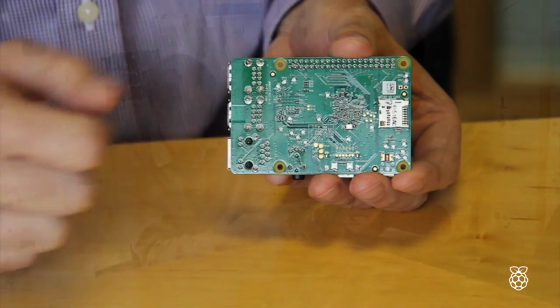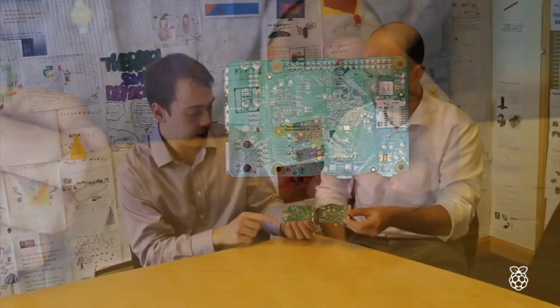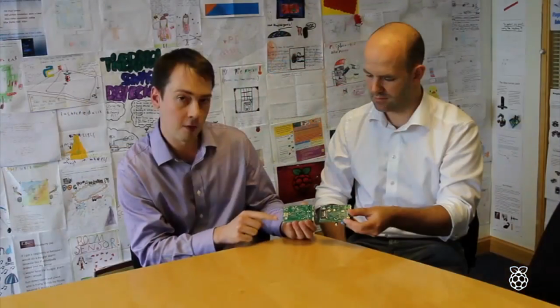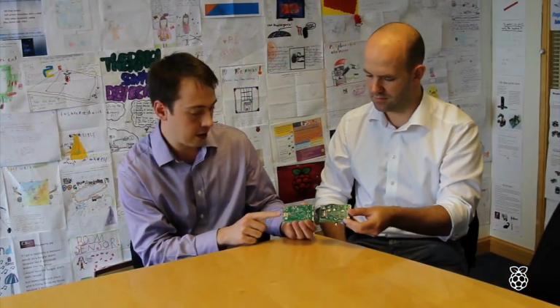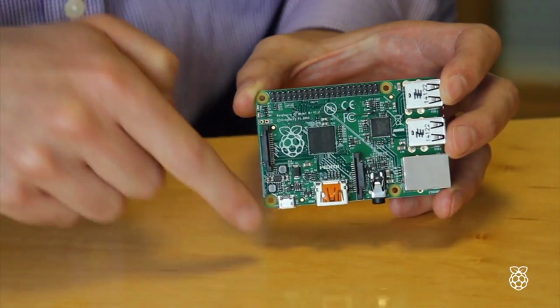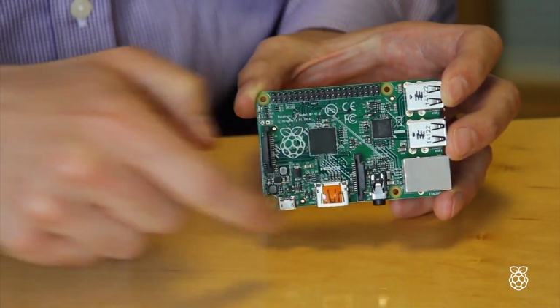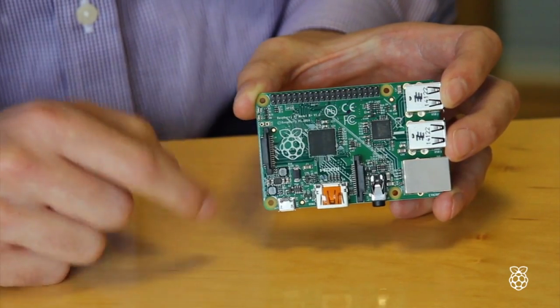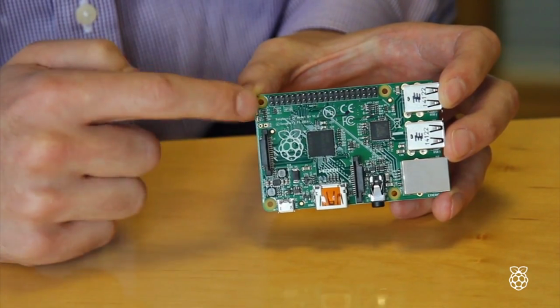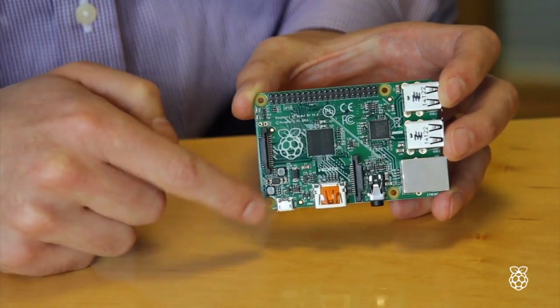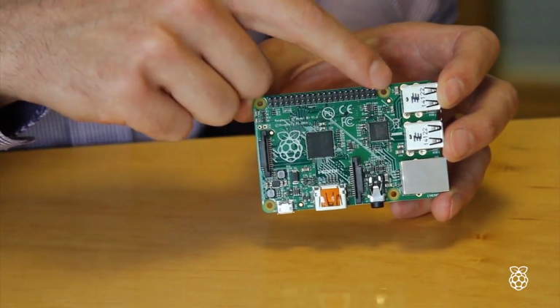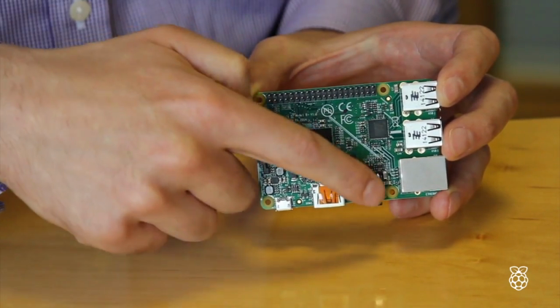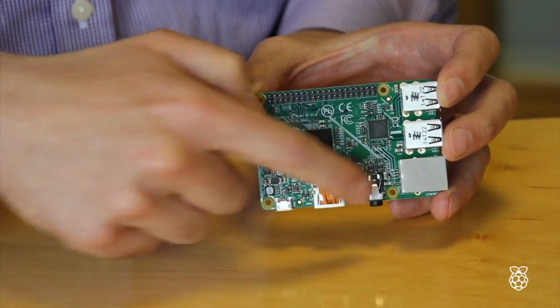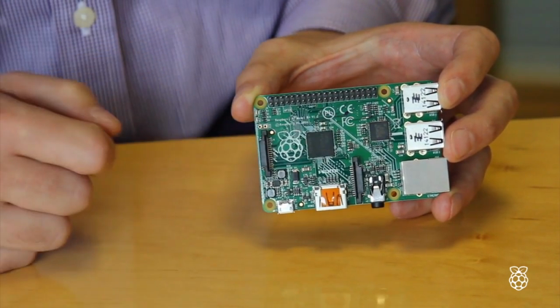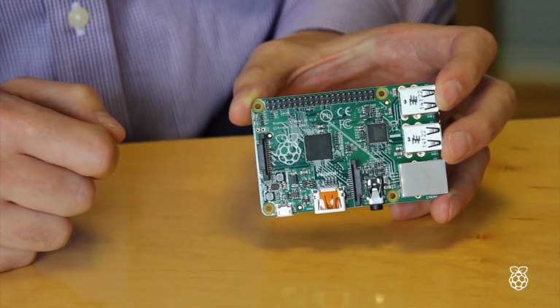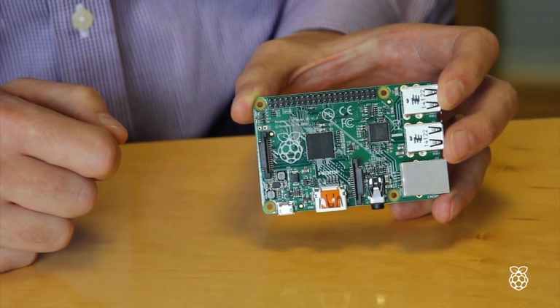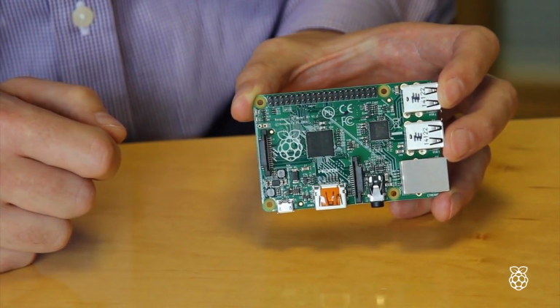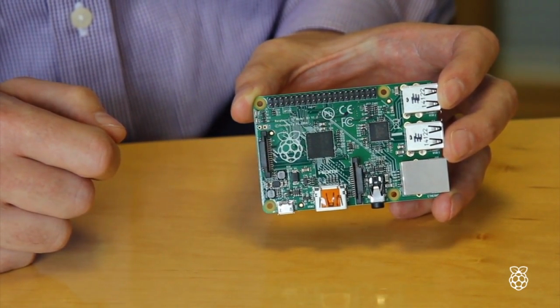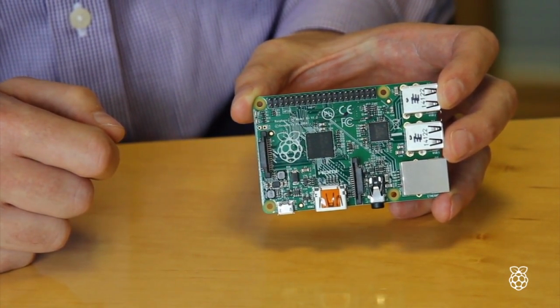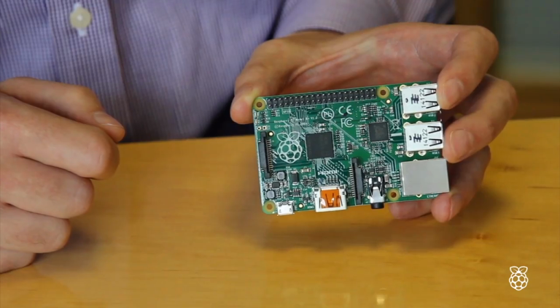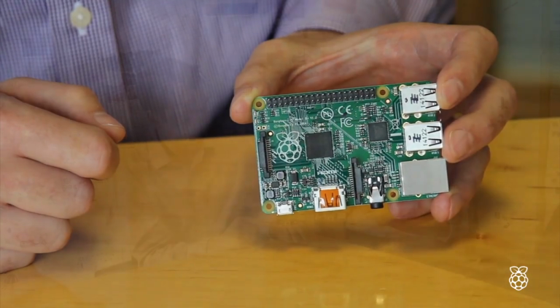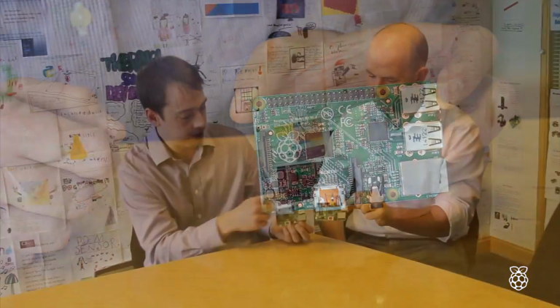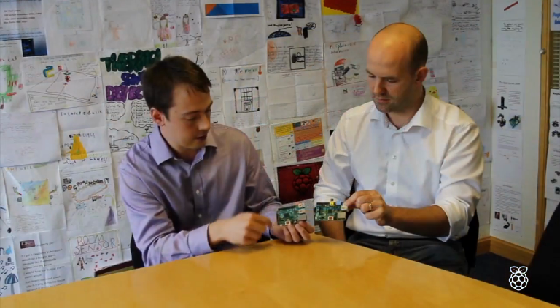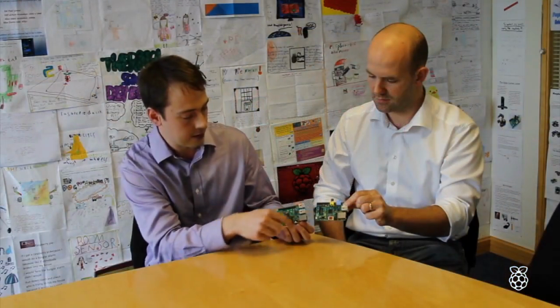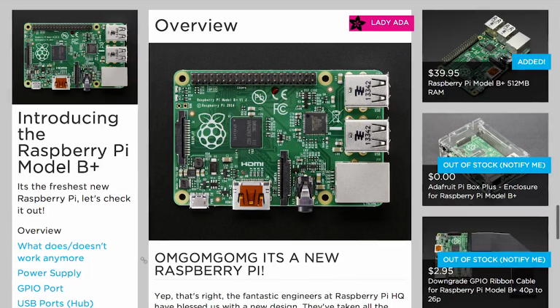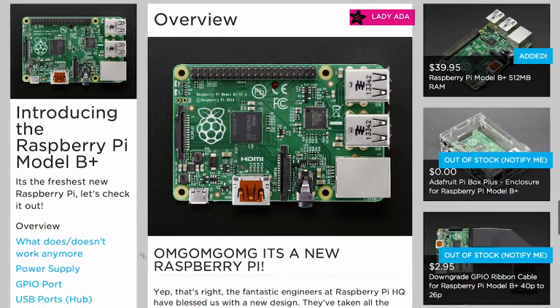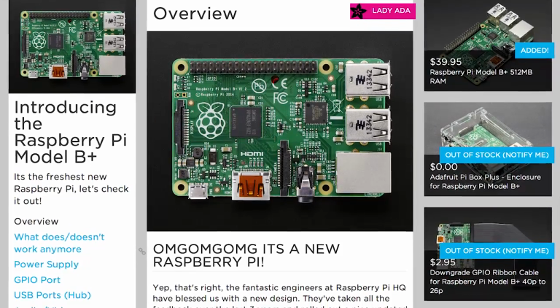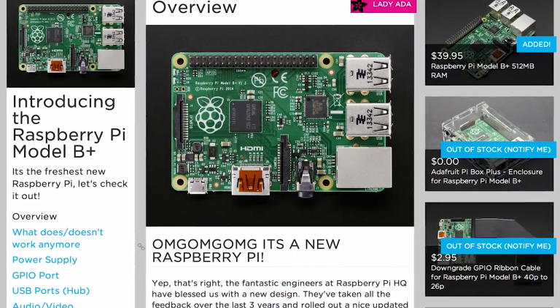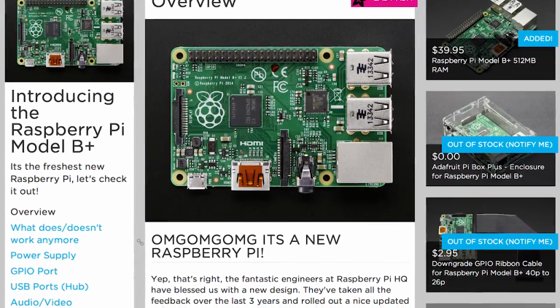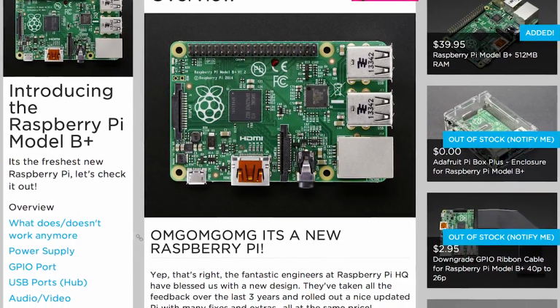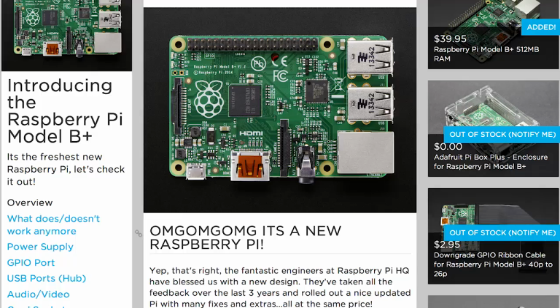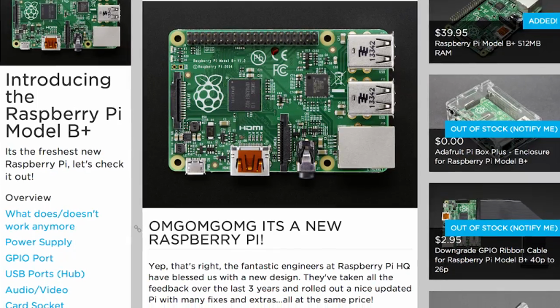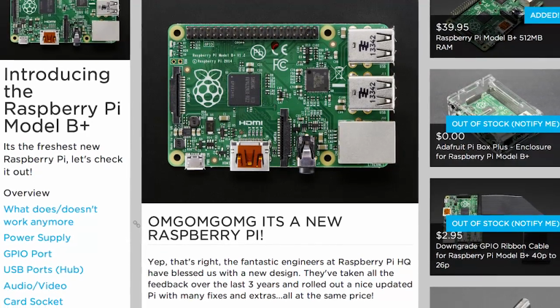It also features lower power consumption, better audio, and a neater form factor with four squarely placed mounting holes — all for the same price. Most resellers had them at launch and they're still in stock in most places. Lady Ada did a full breakdown of improvements, changes, and gotchas.